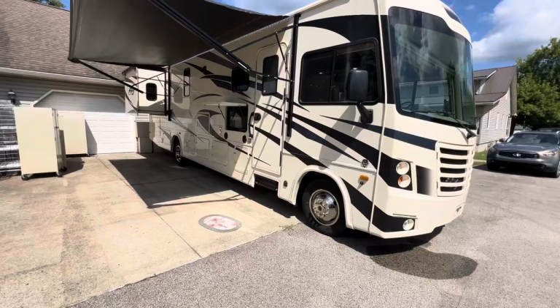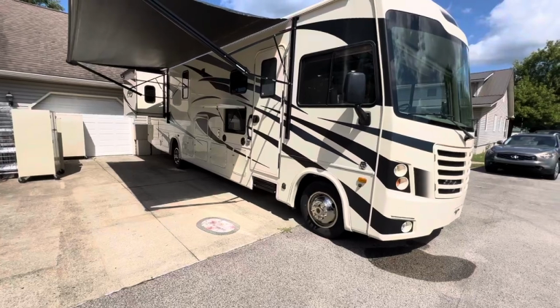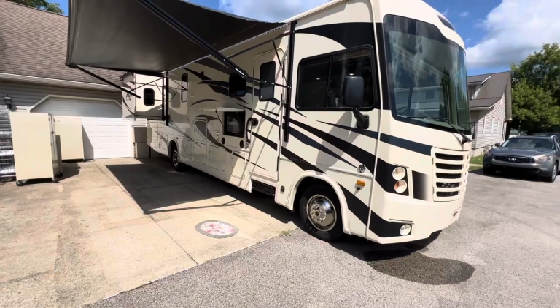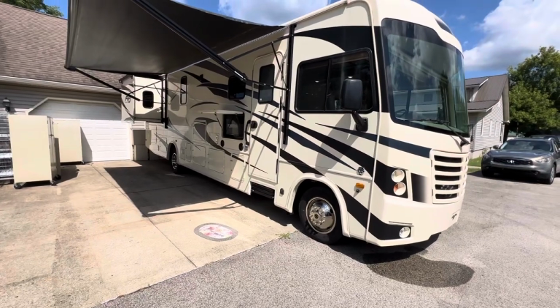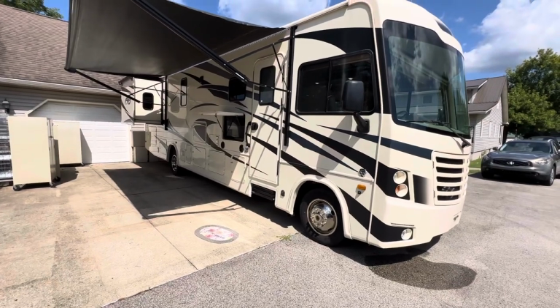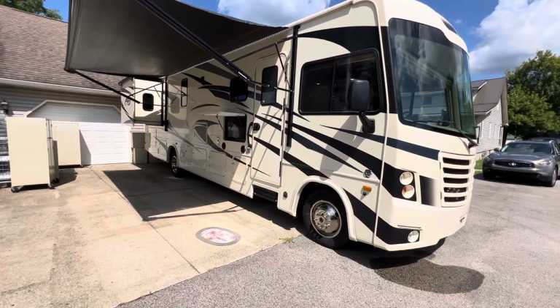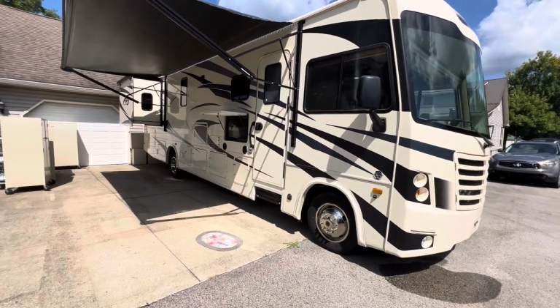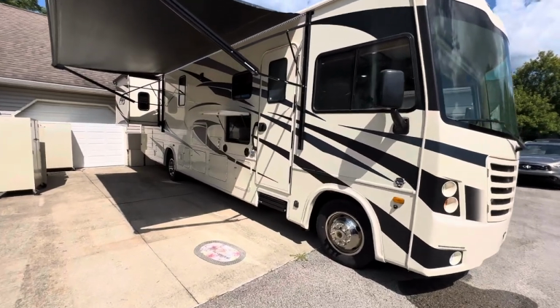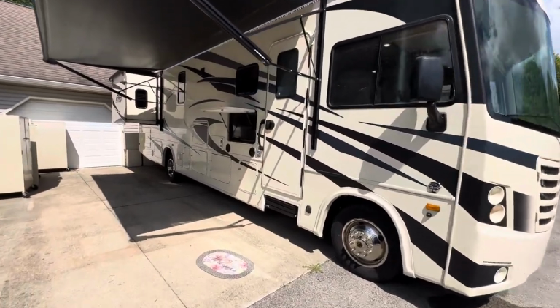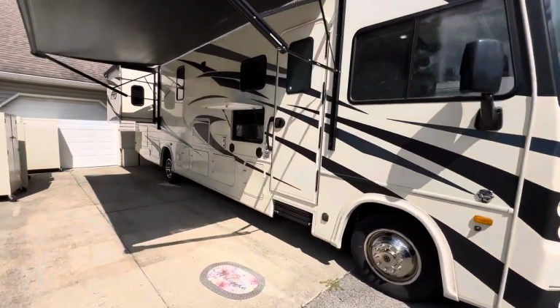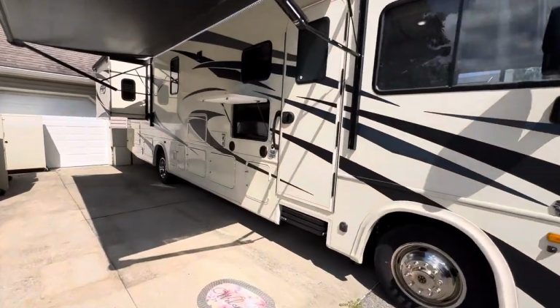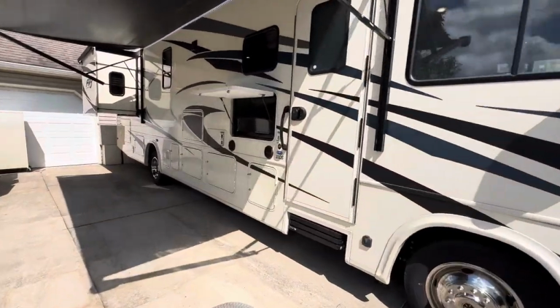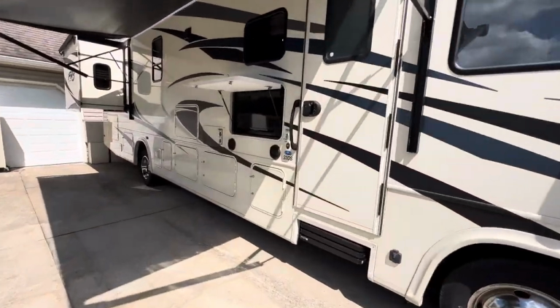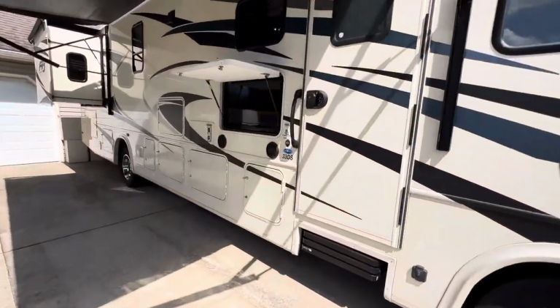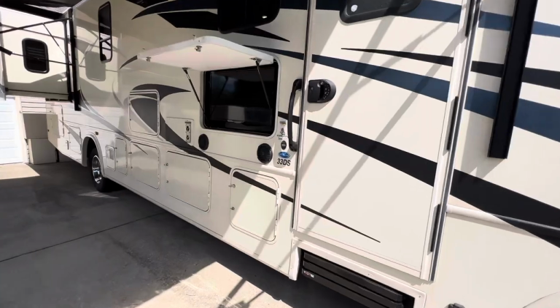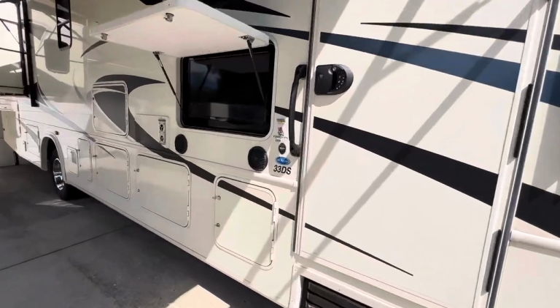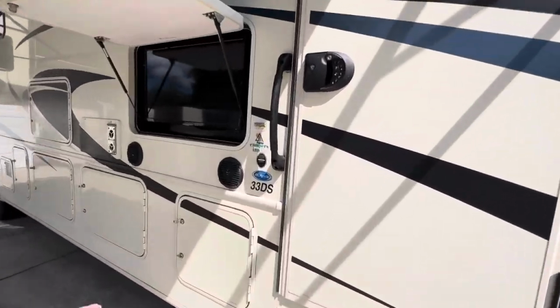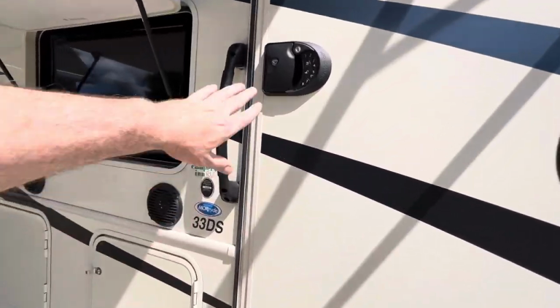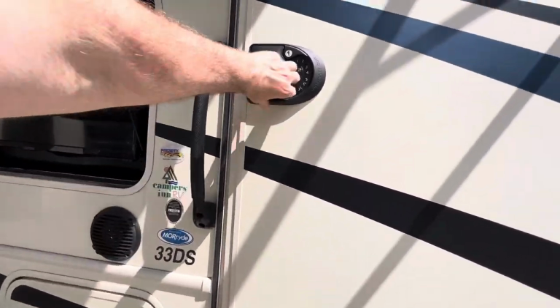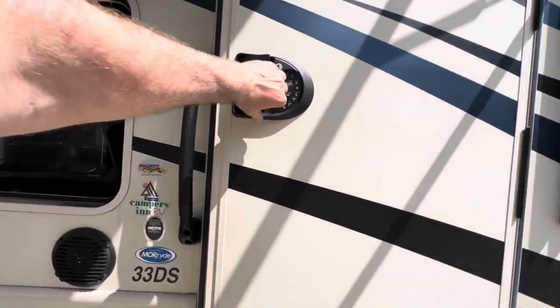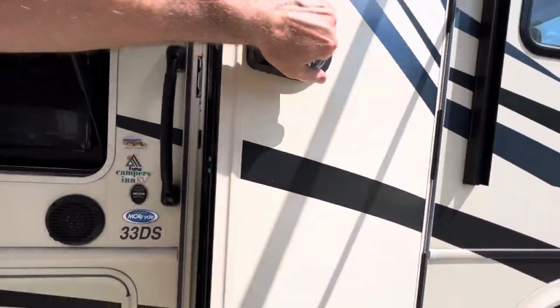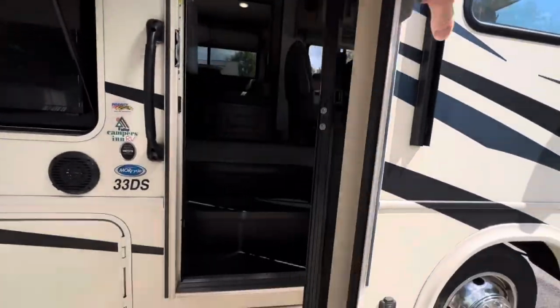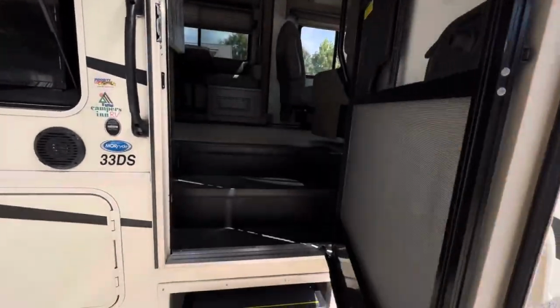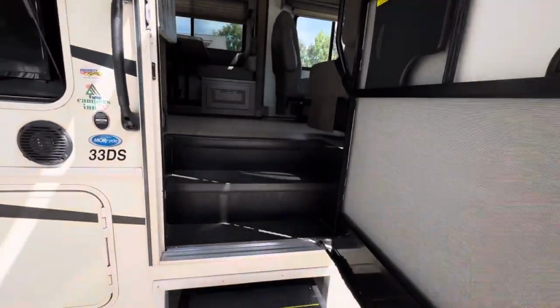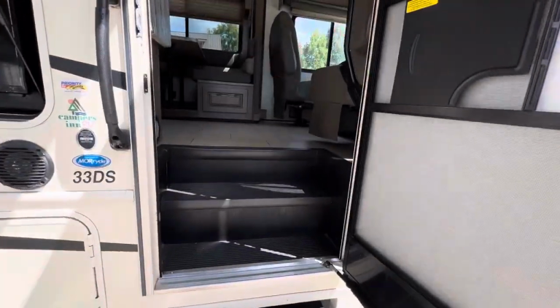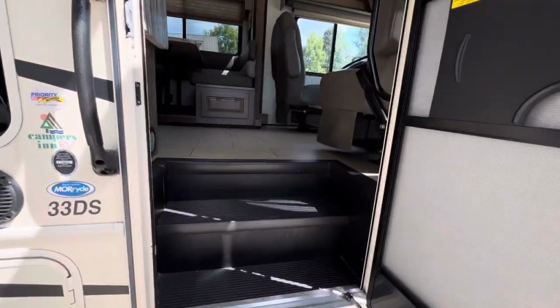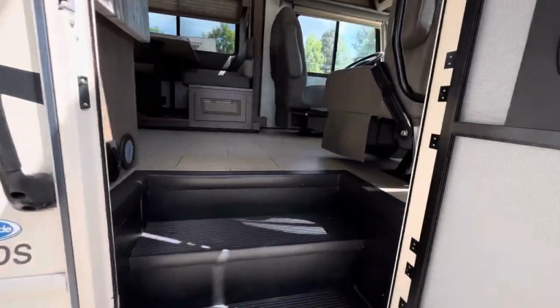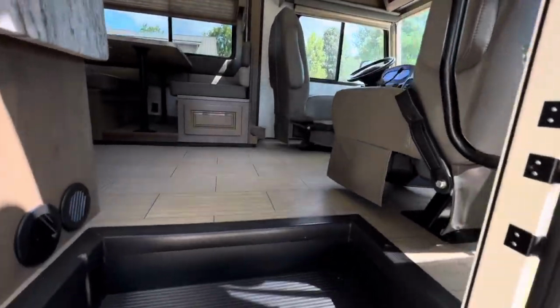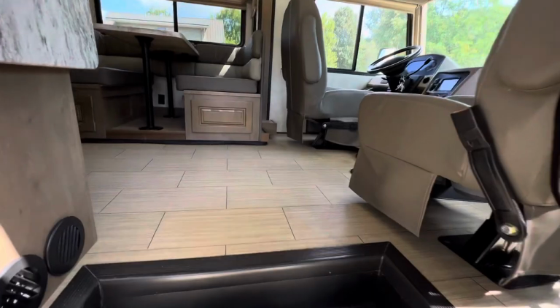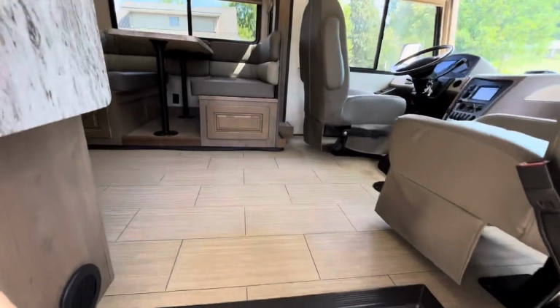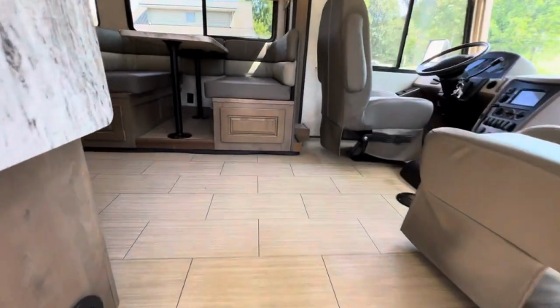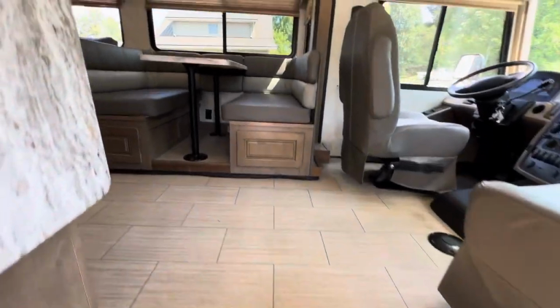Brian here with HelpSellMyRV.com out of Louisville, Kentucky, and I'm going to do a quick walk around on this 2020 Forest River FR3 33DS Double Slide Class A gas motorhome.